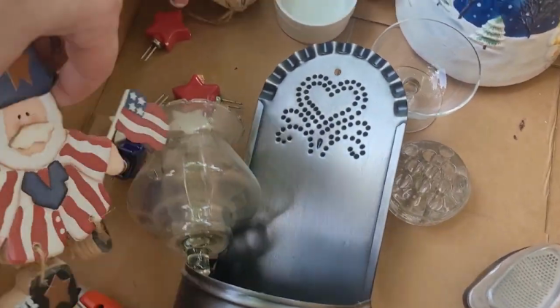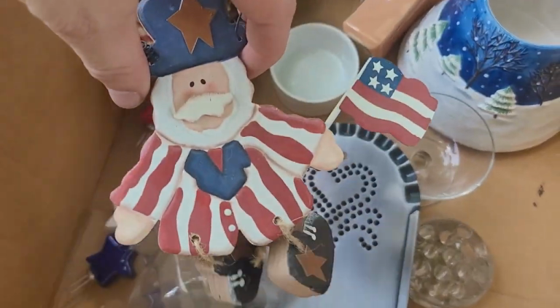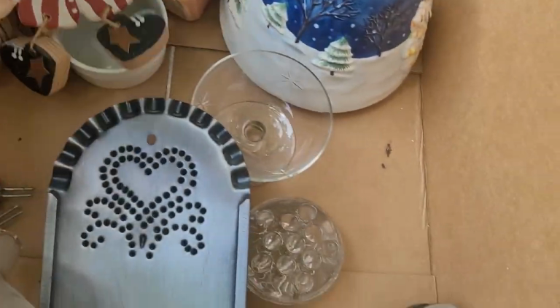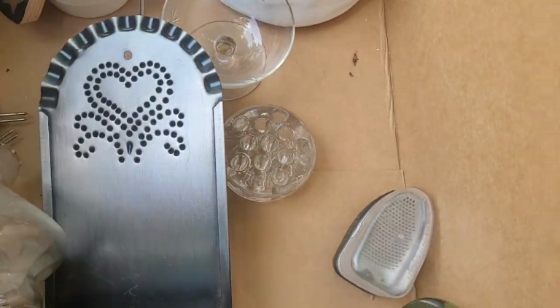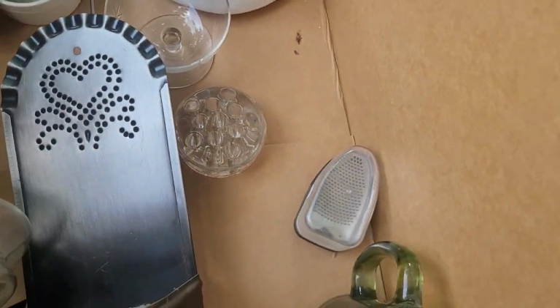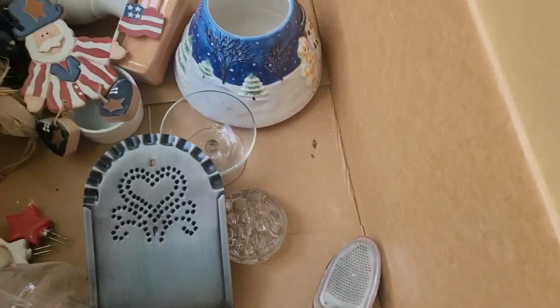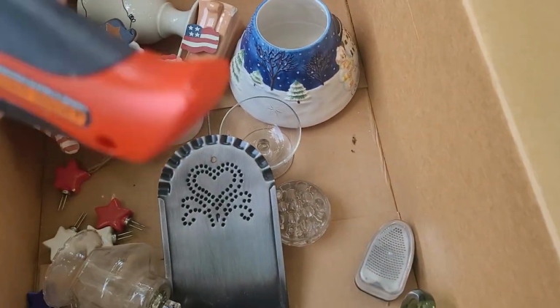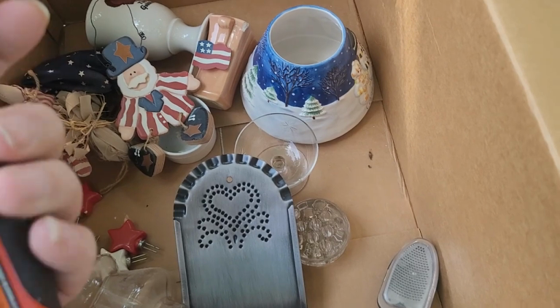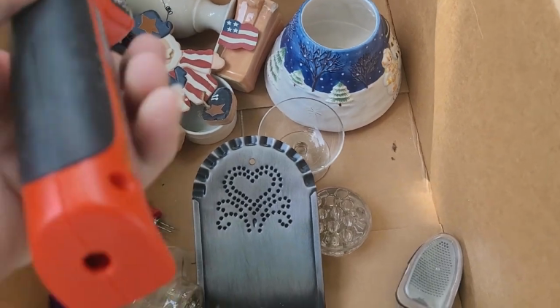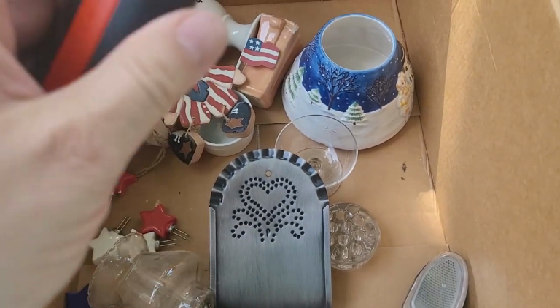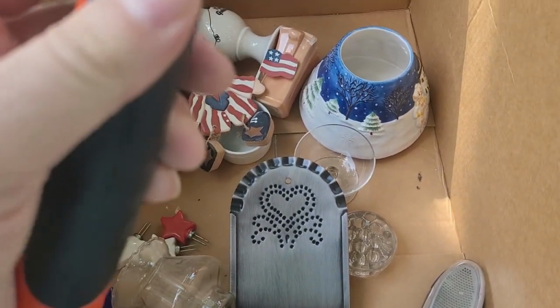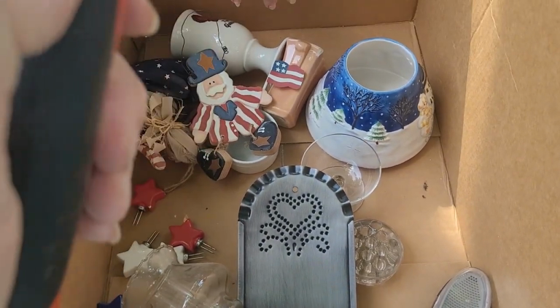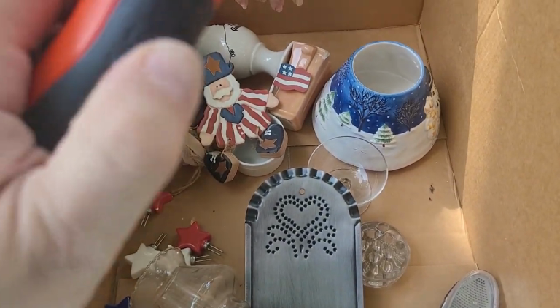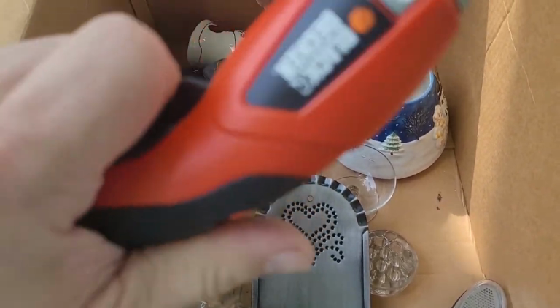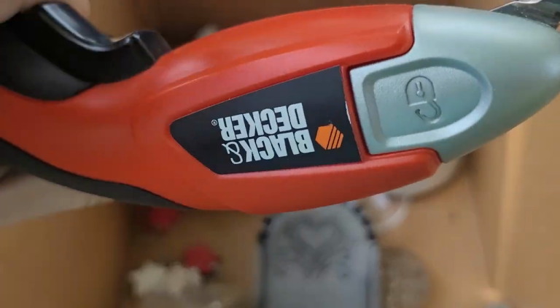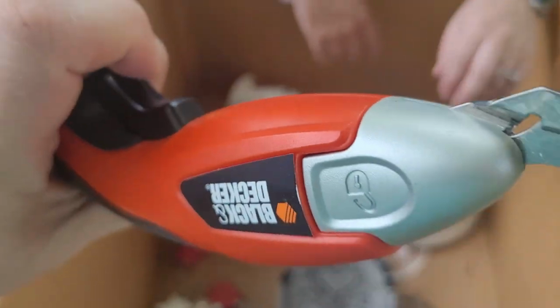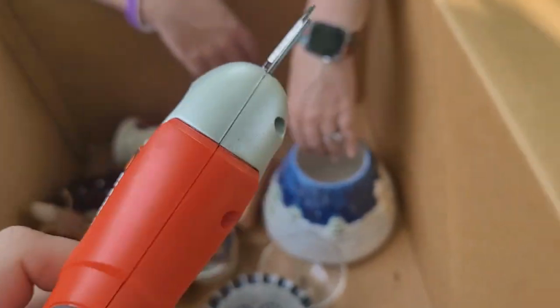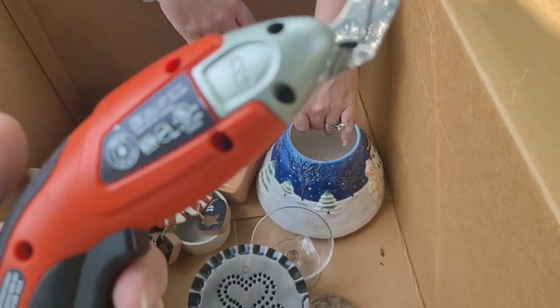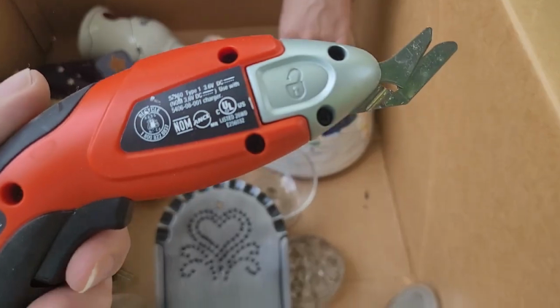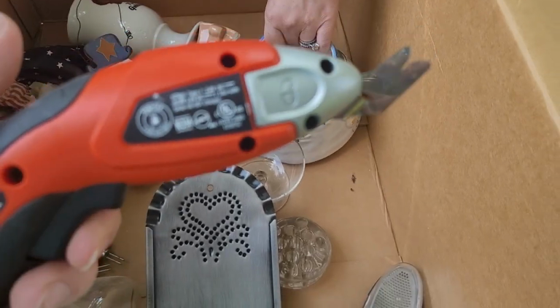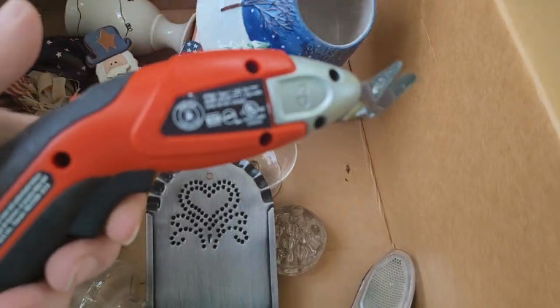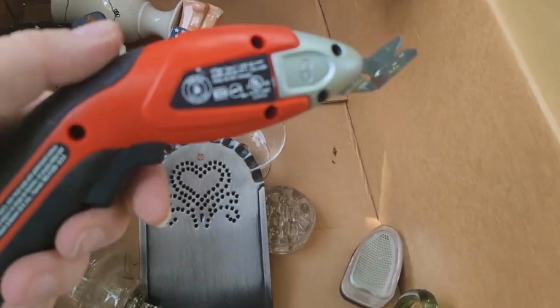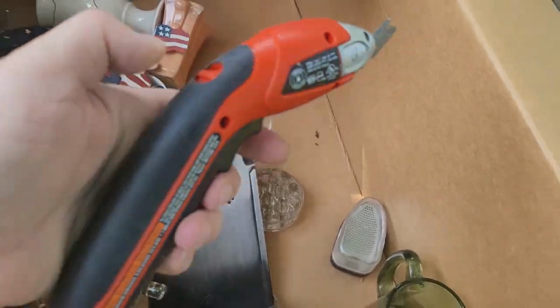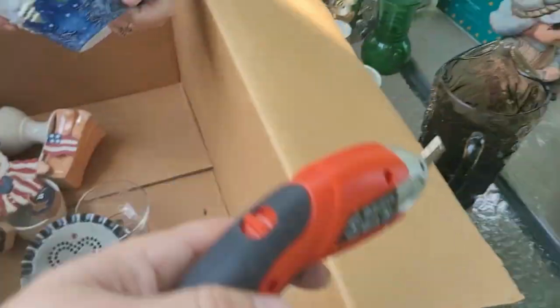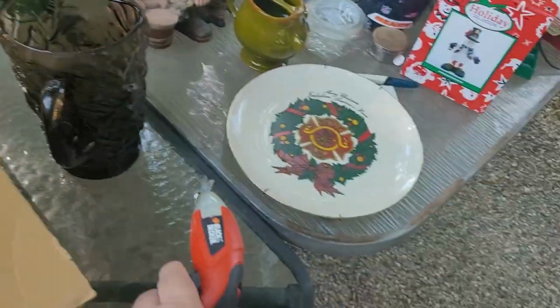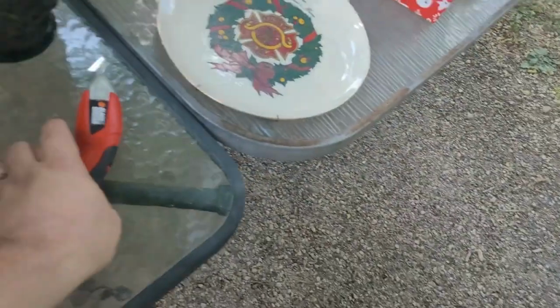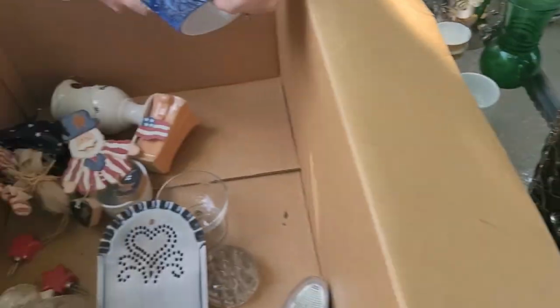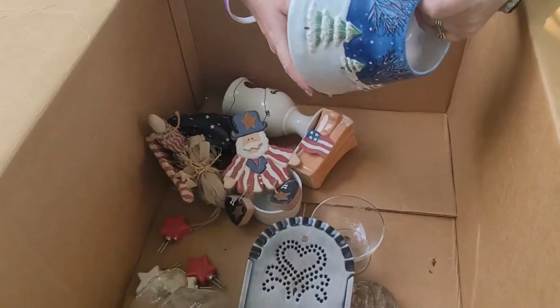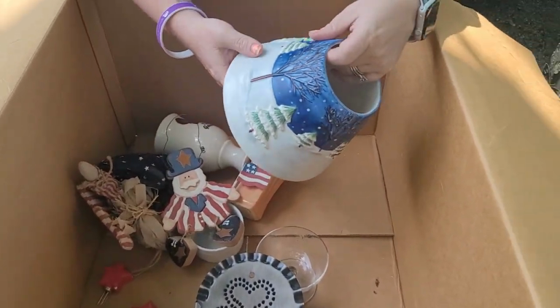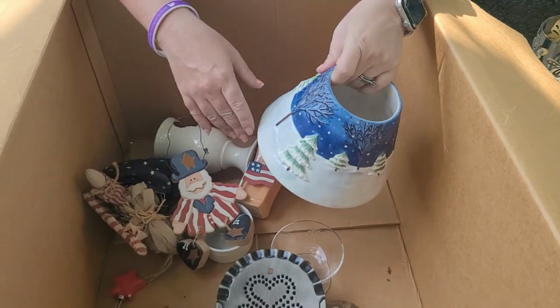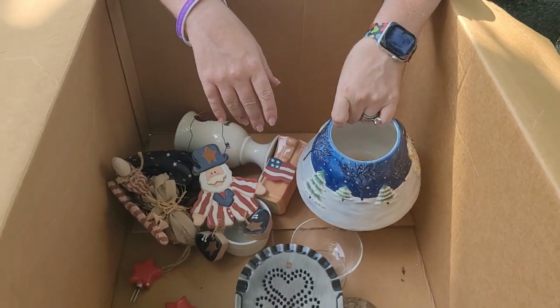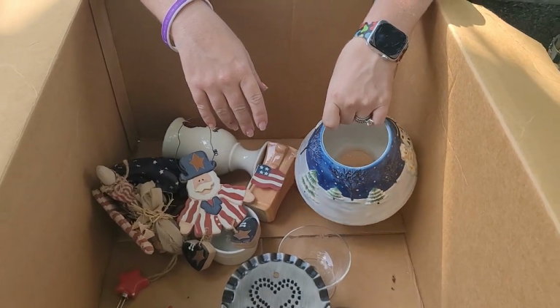Oh, this is cool. Gotta find the batteries for it — see what kind of batteries it takes. Those are cutters of some kind but I don't know how they work because it doesn't have batteries. Let me find another tote and we'll get started on that in a second.